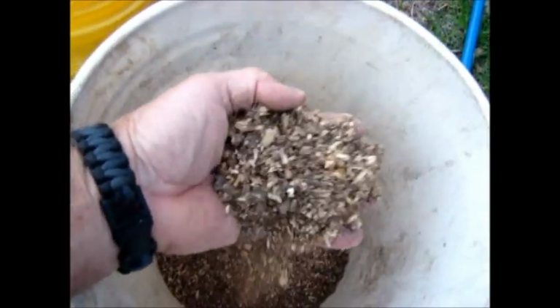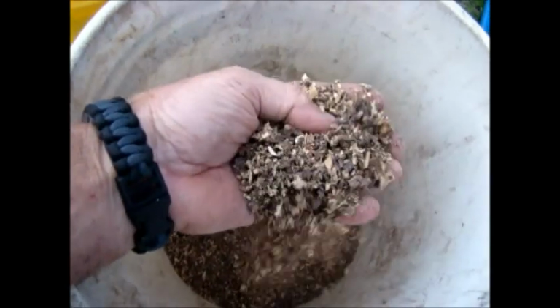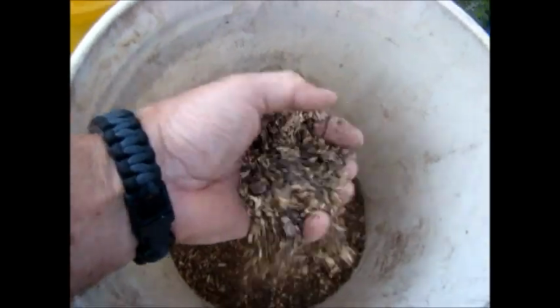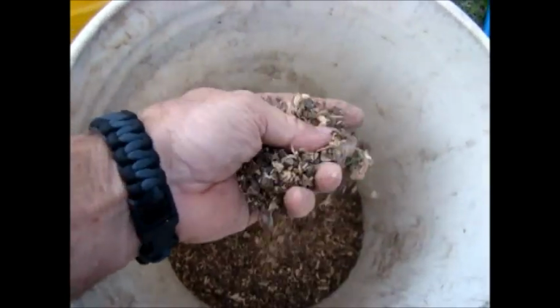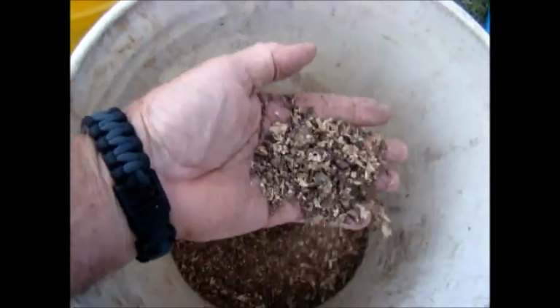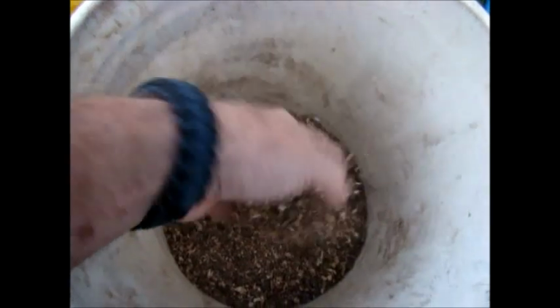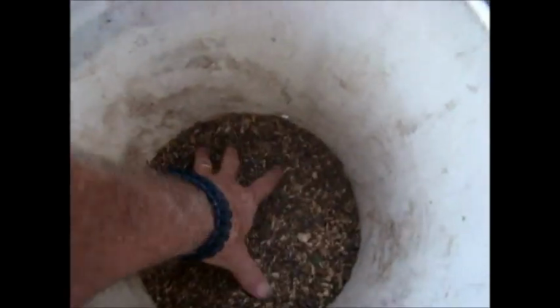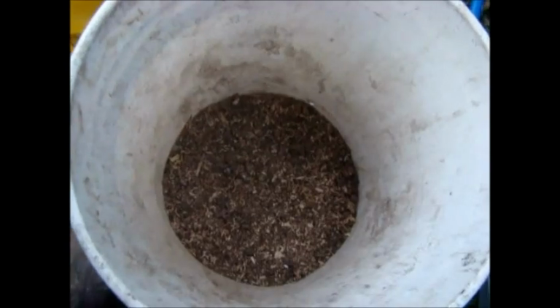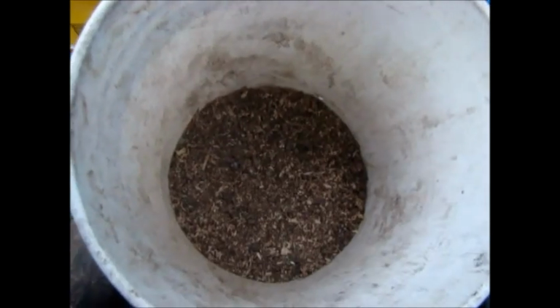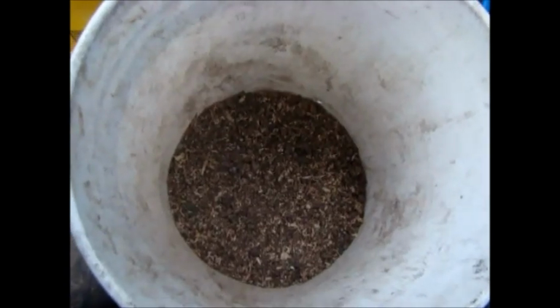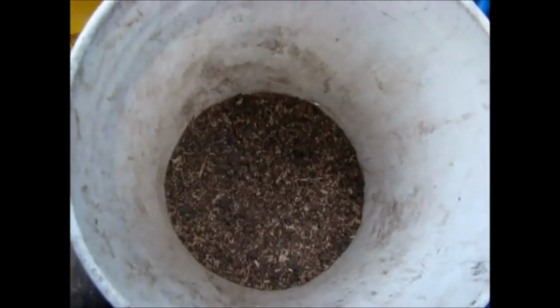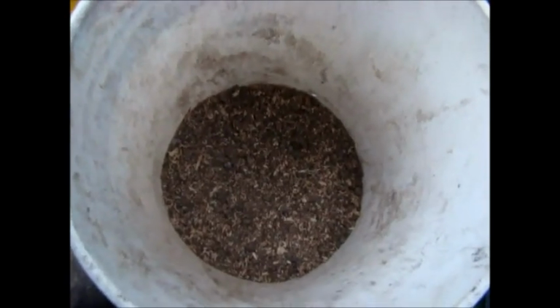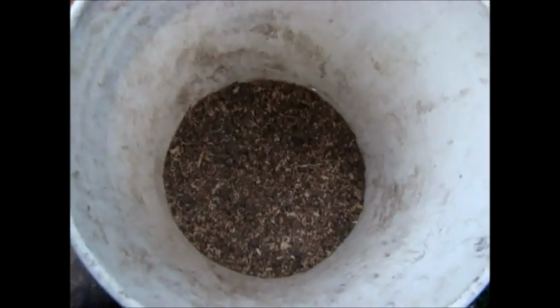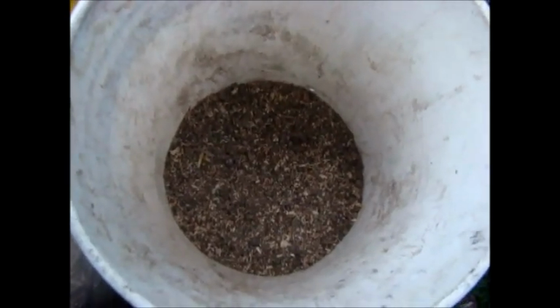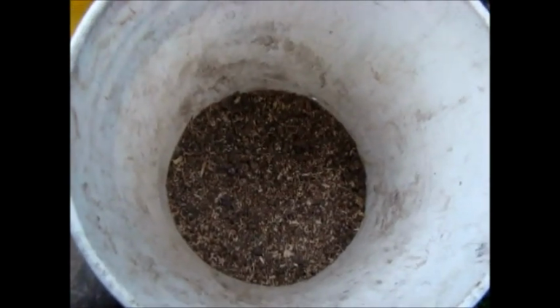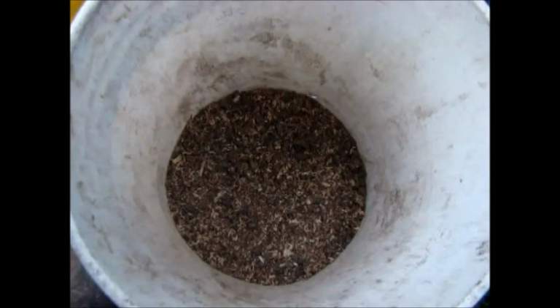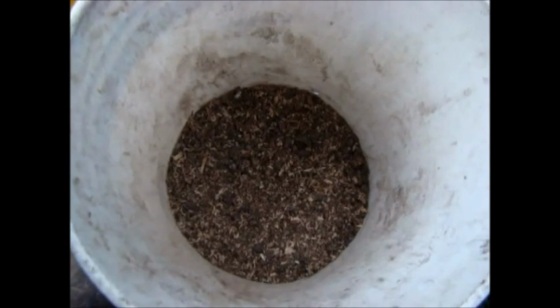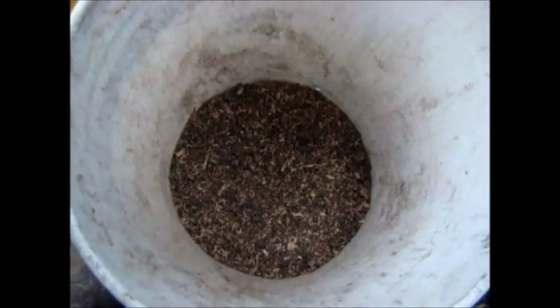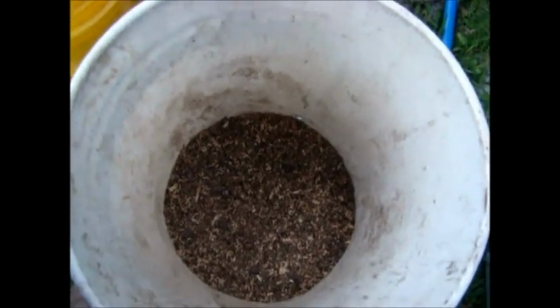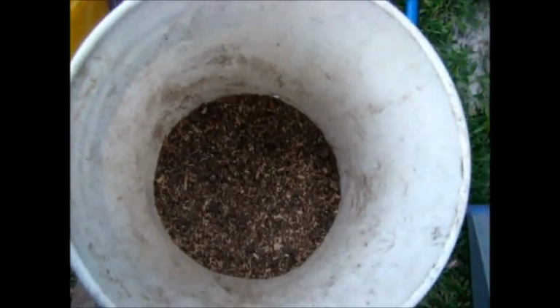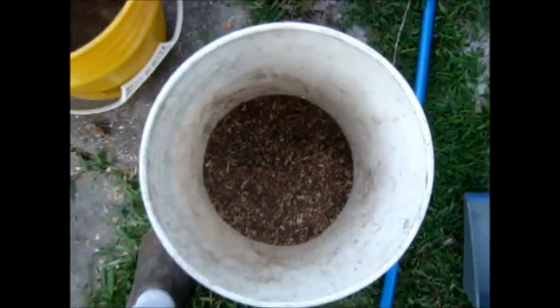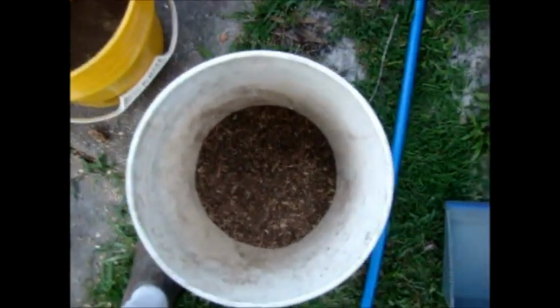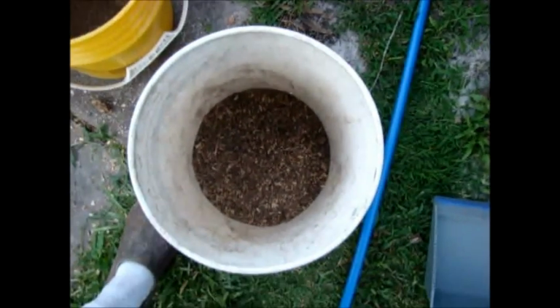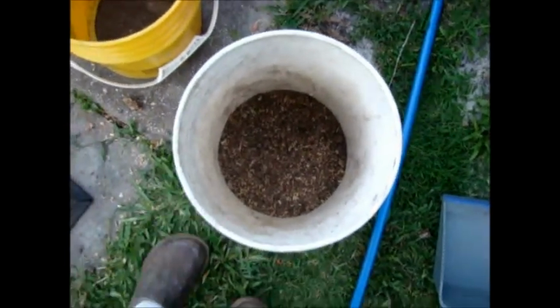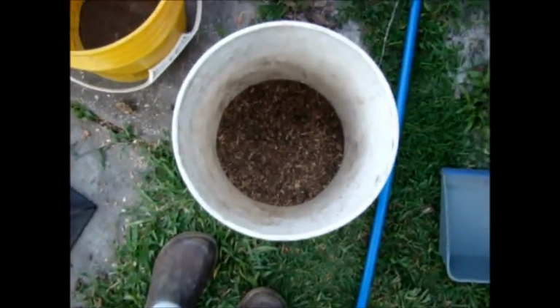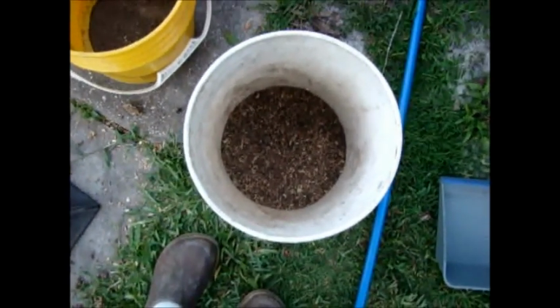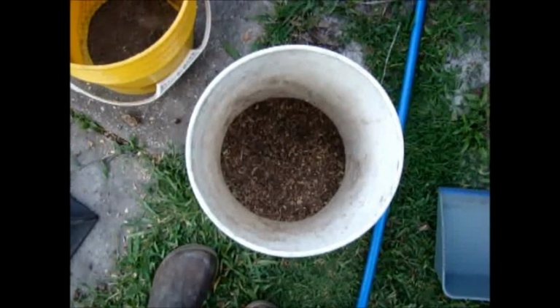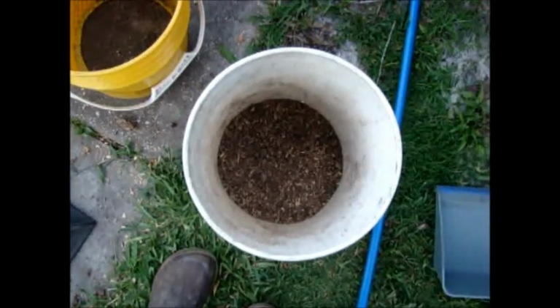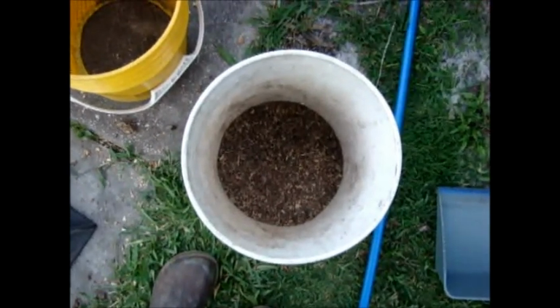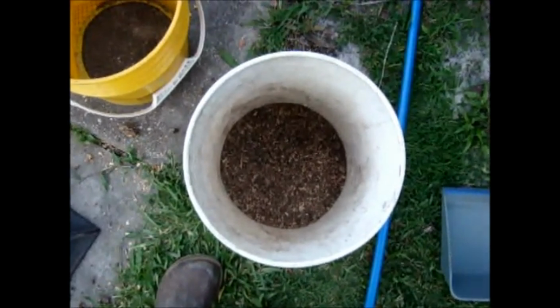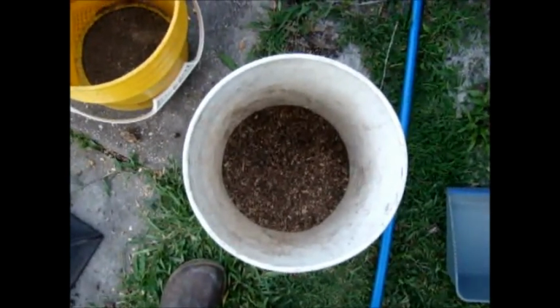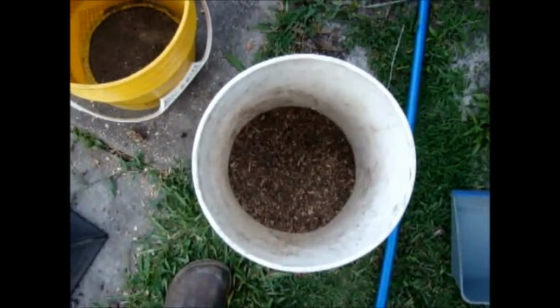This is dehydrated ground human feces. At this point I just take this and either mix it with the compost. In my opinion there's absolutely no reason why this couldn't be just spread directly onto the raised bed, just like any kind of fertilizer.